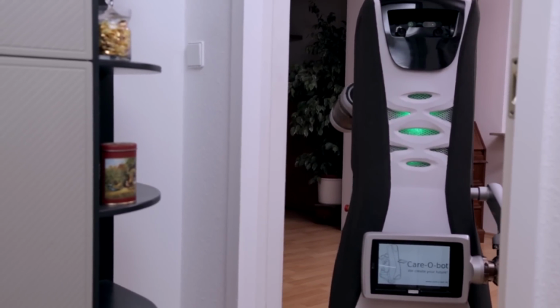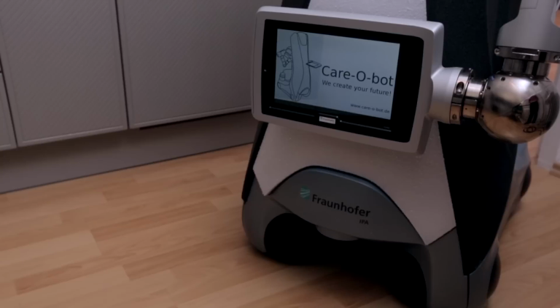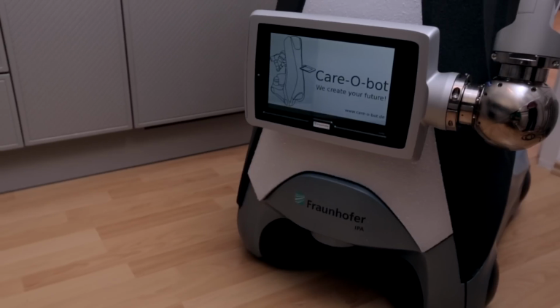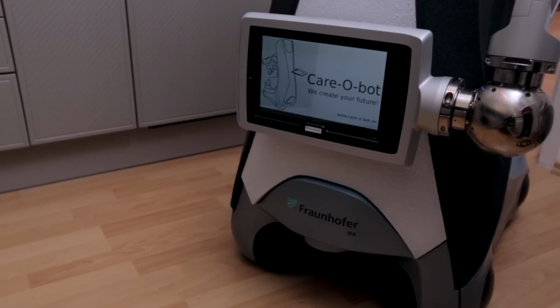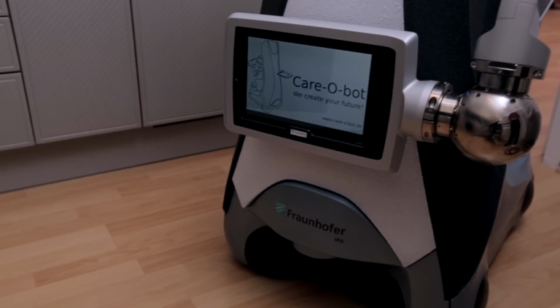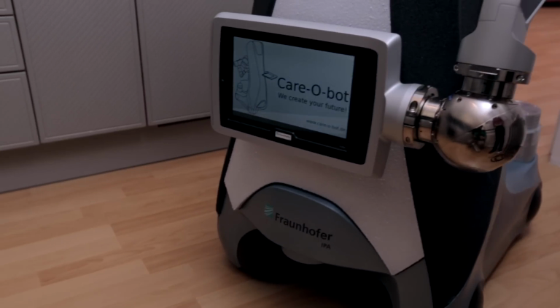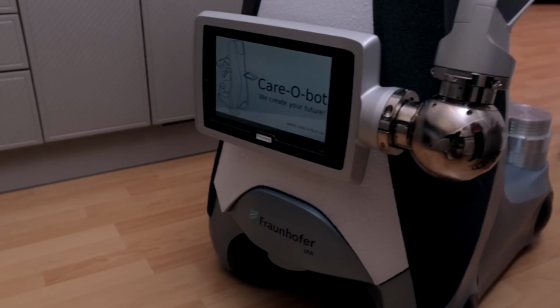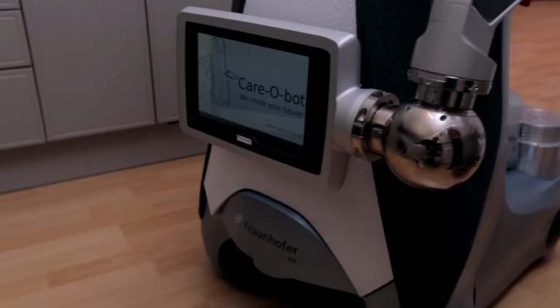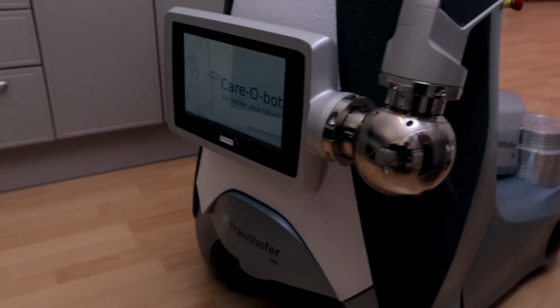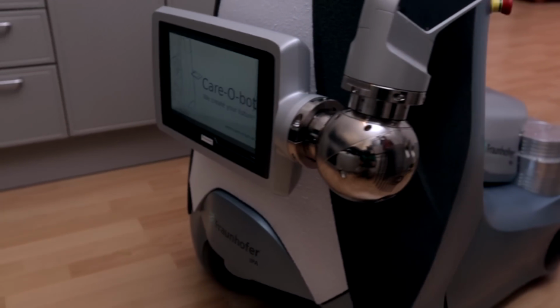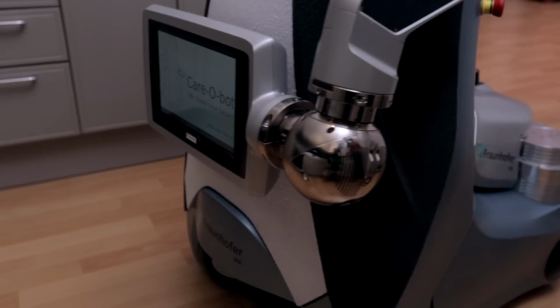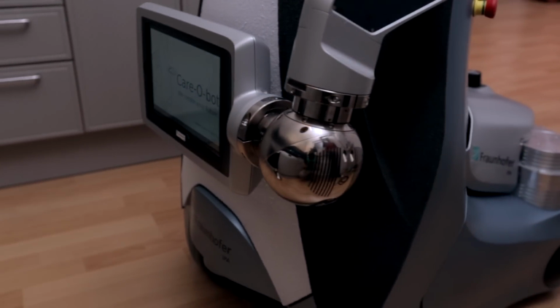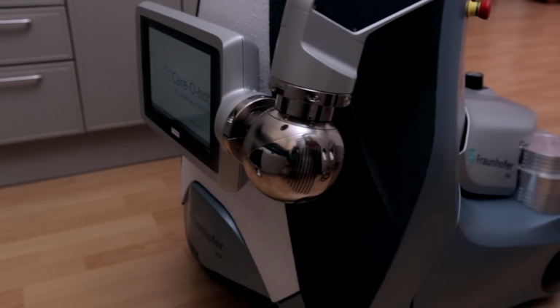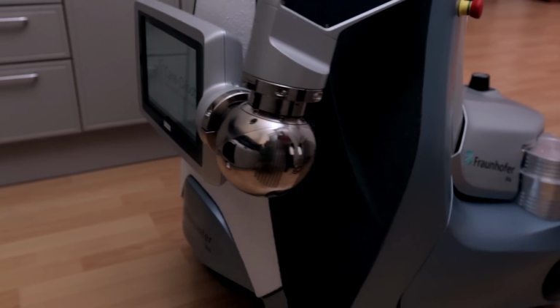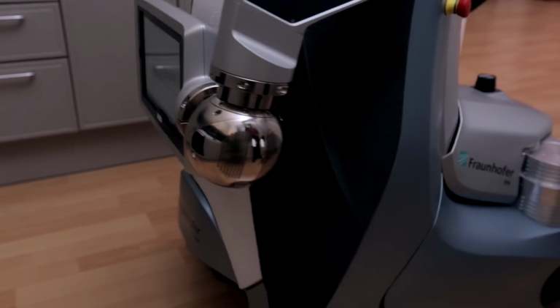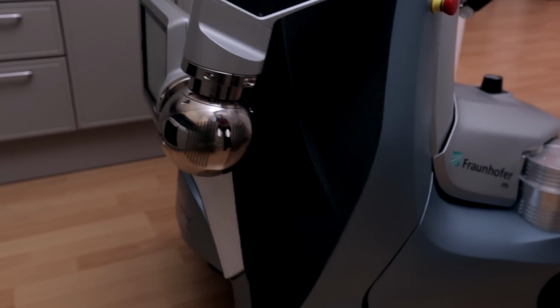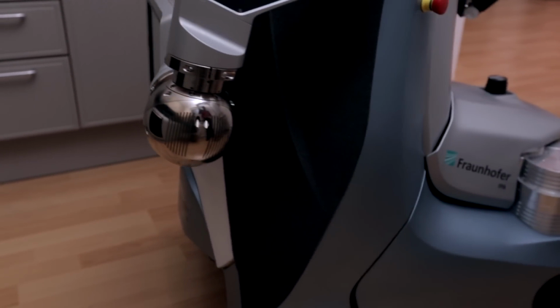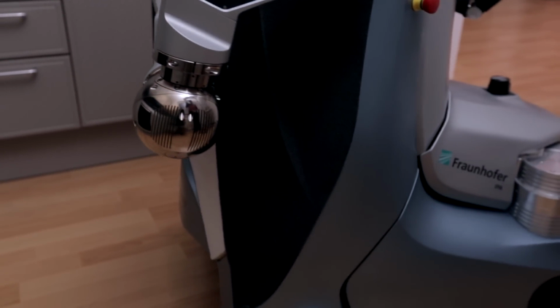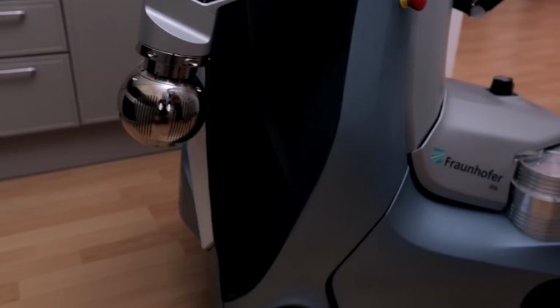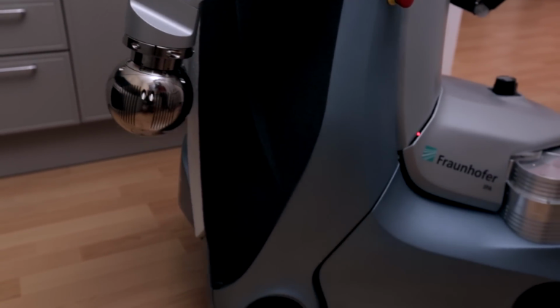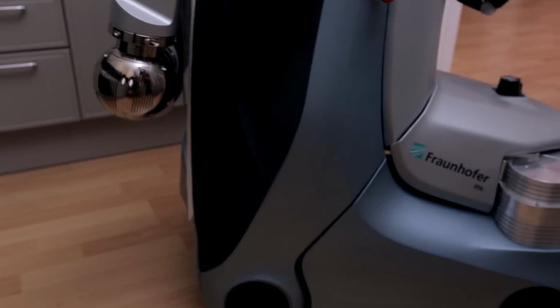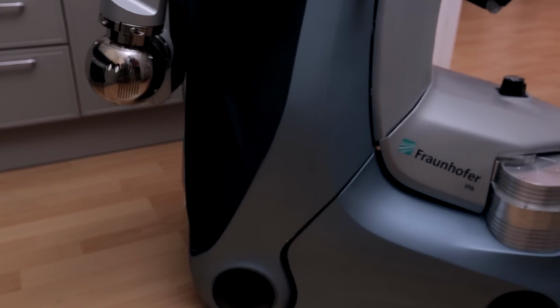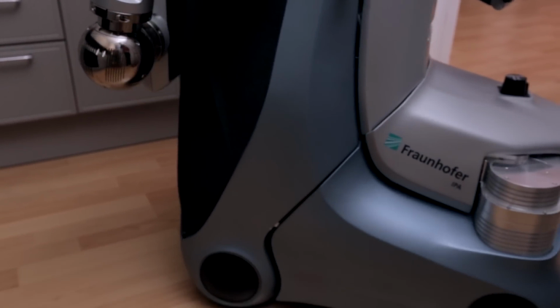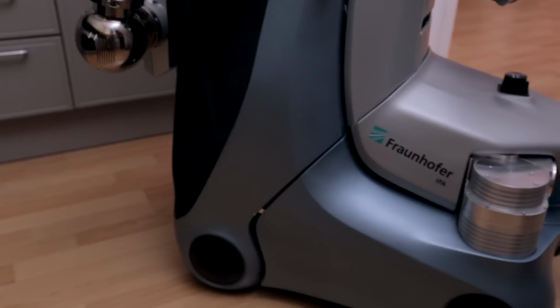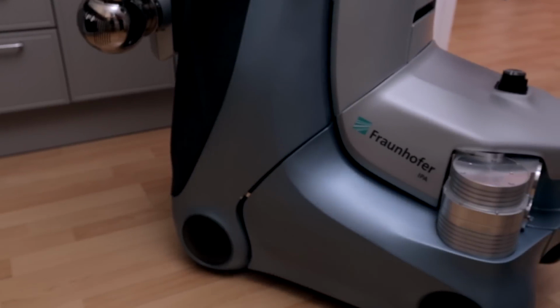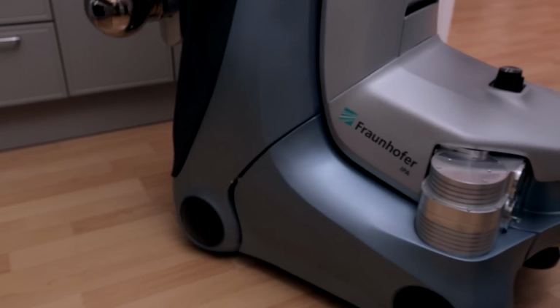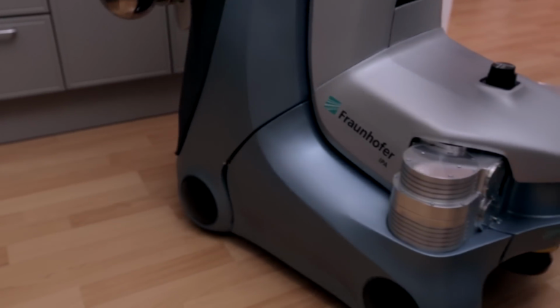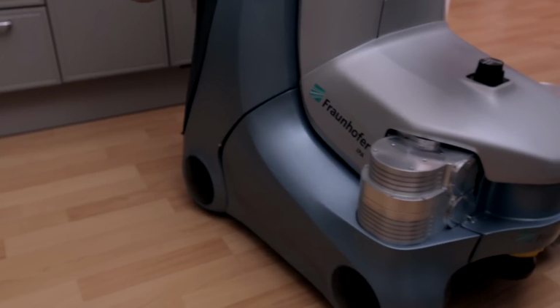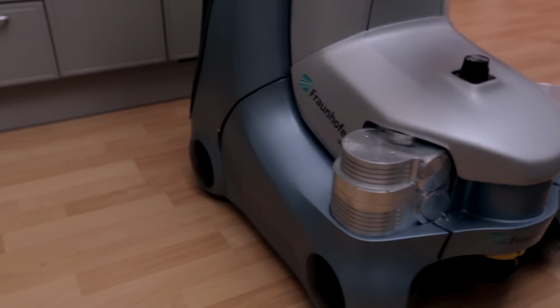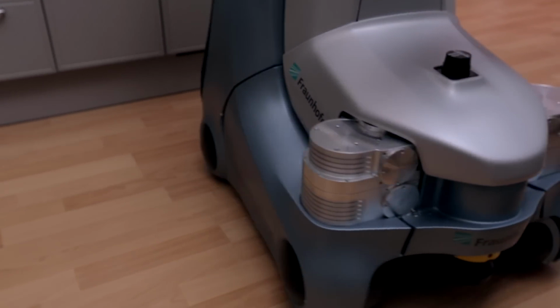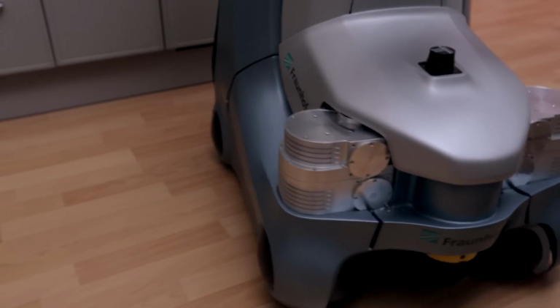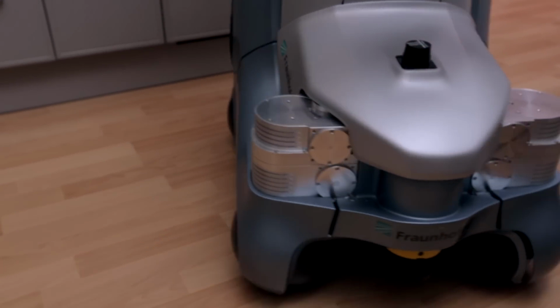As a product vision, KeroBot is designed to demonstrate how a robot can be used to provide everyday assistance around the home.